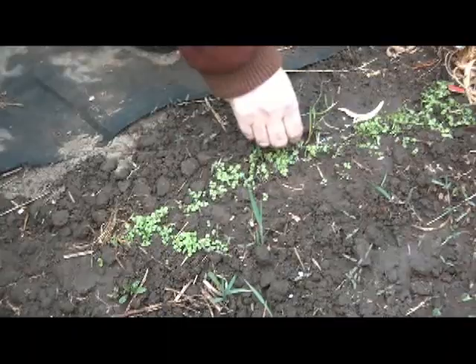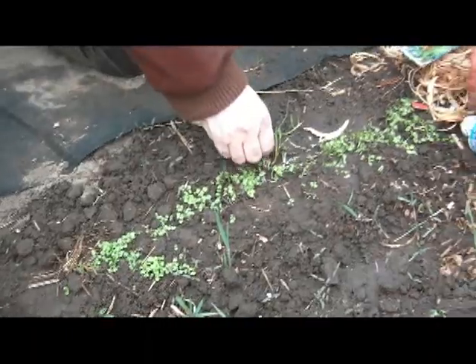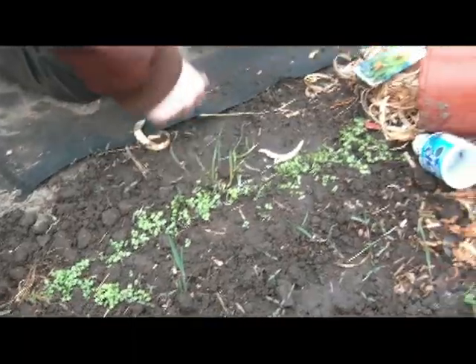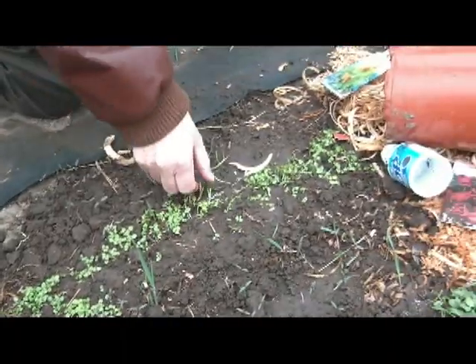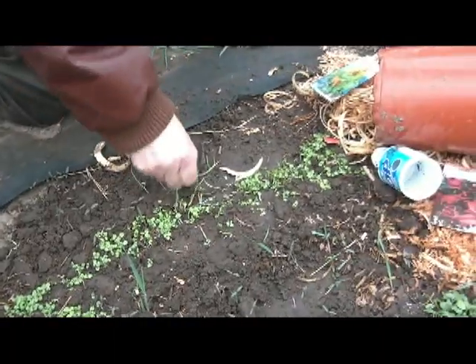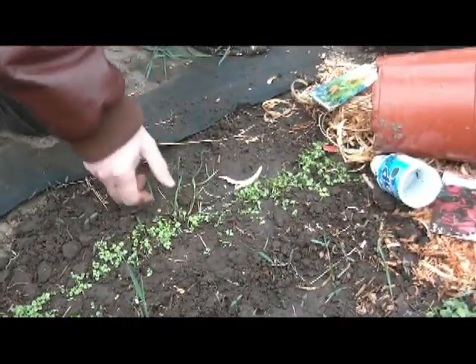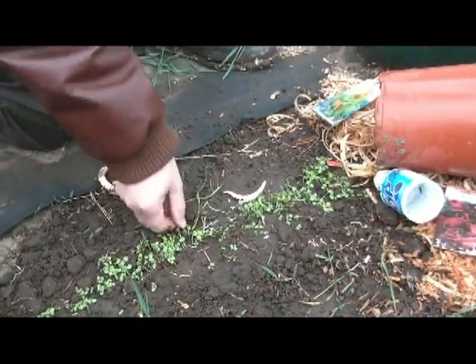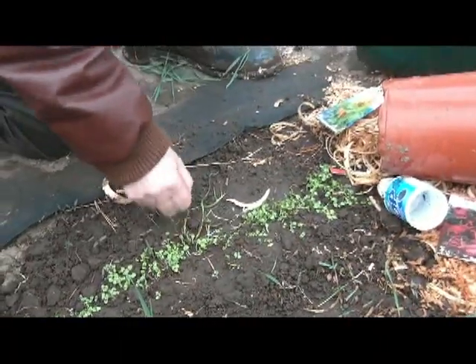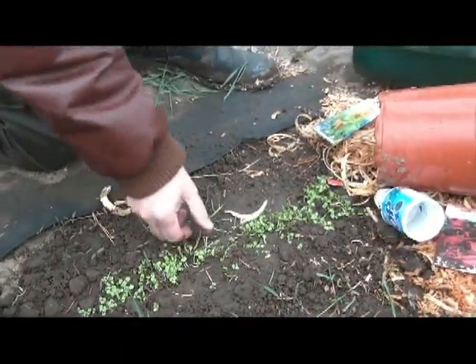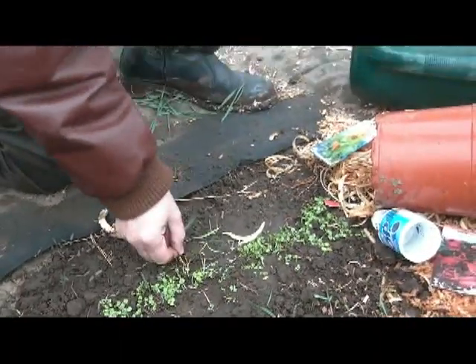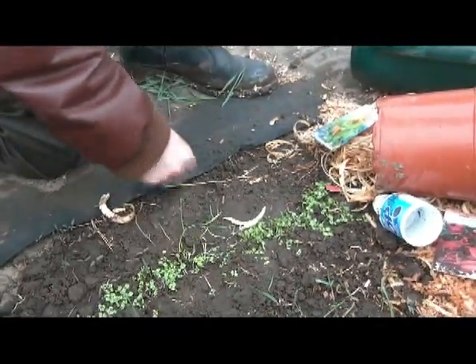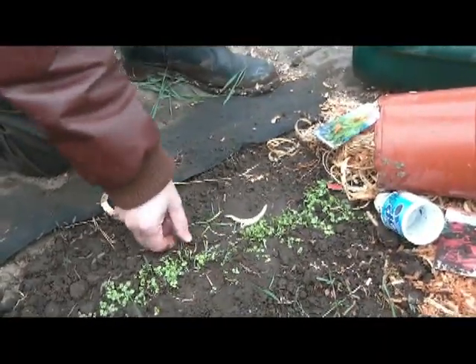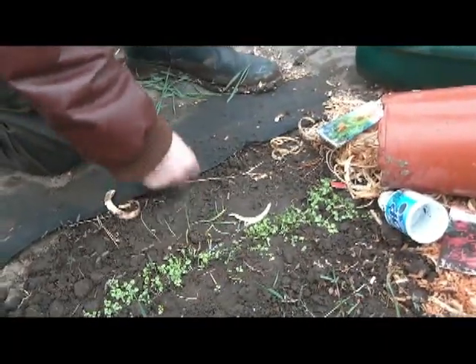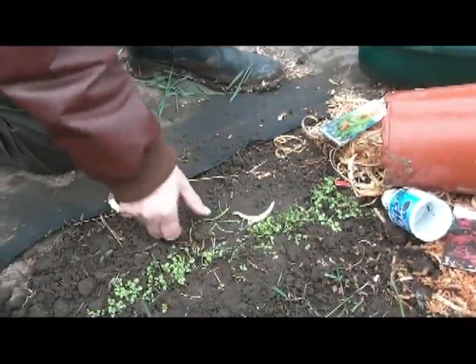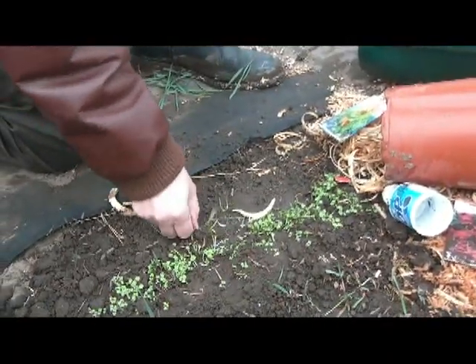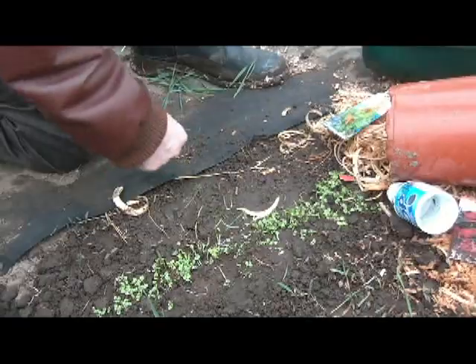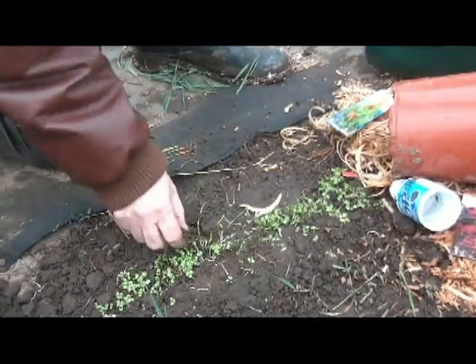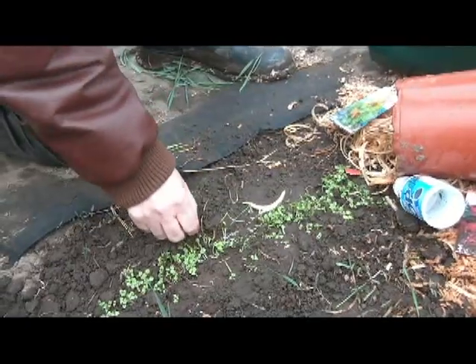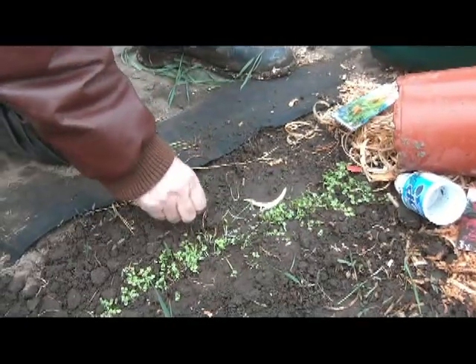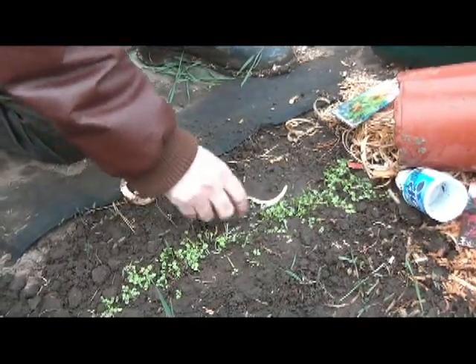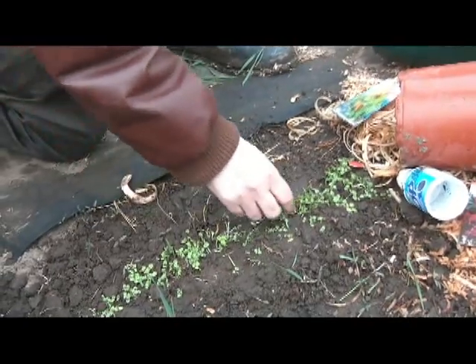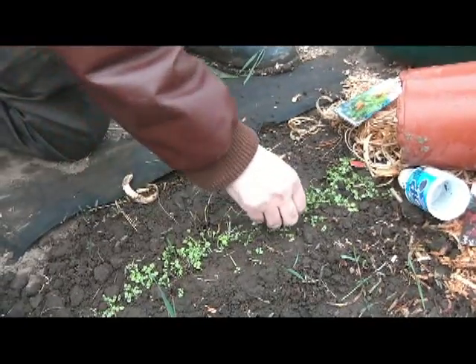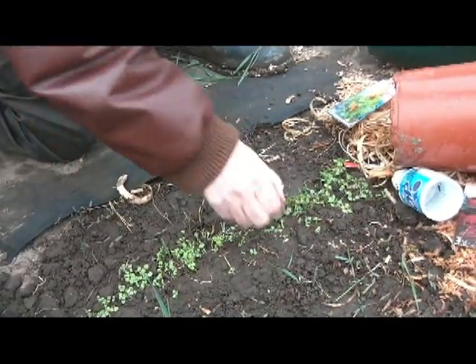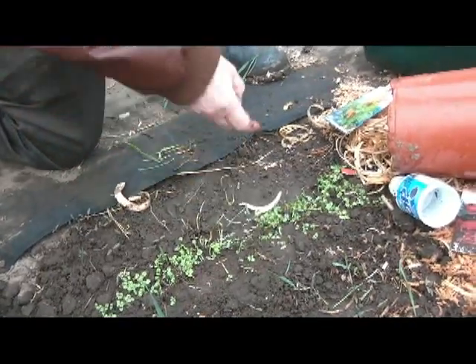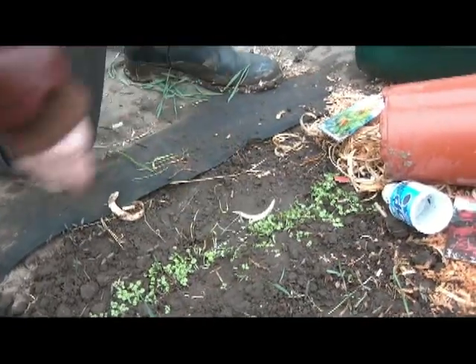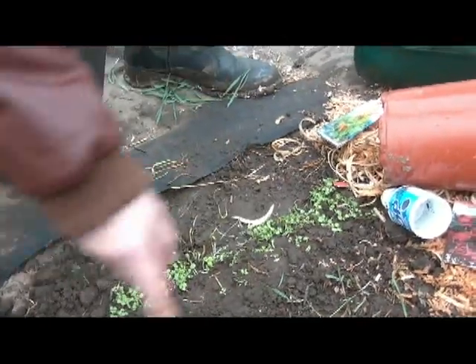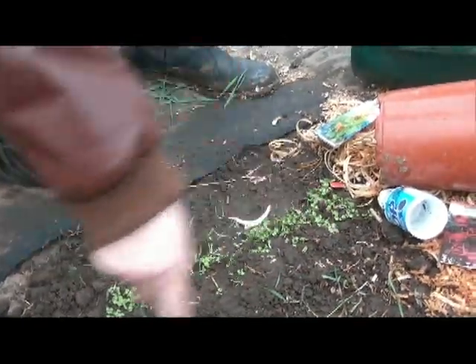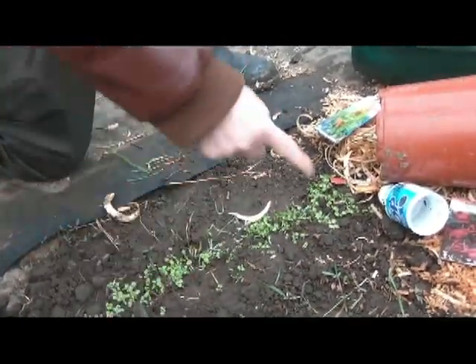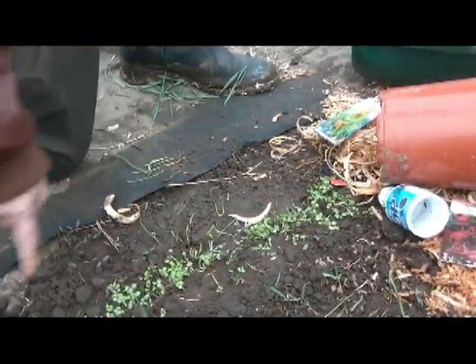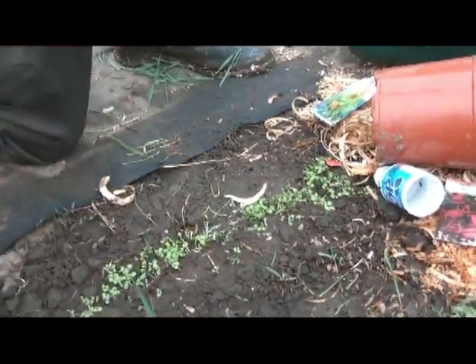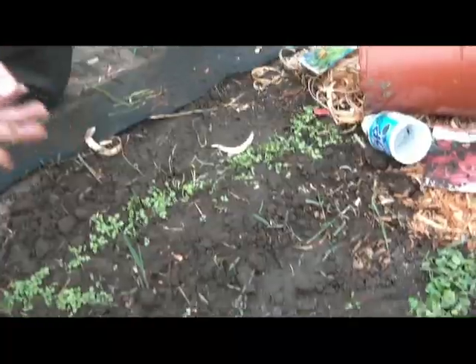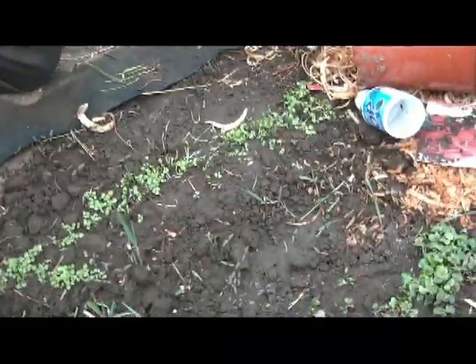Now that I know it works, I'm going to come back up this week and plant quite a bit of stuff right in the ground — onions and kale and you name it — anything. I think it'll work. You can see here and here.